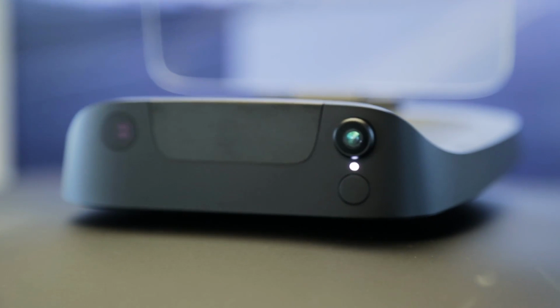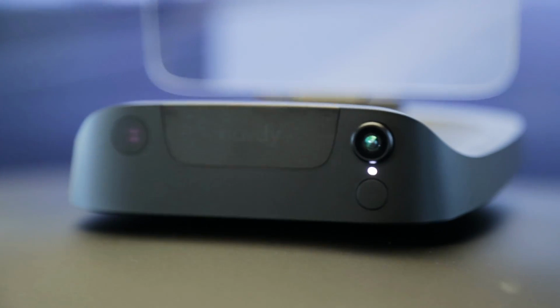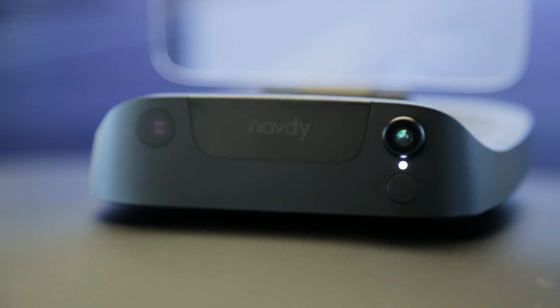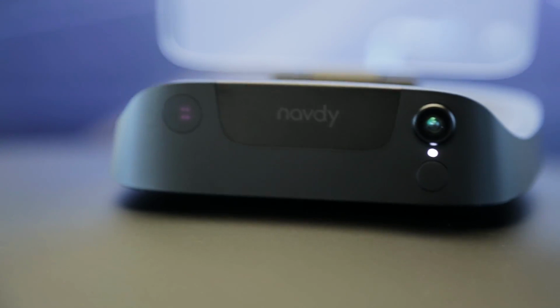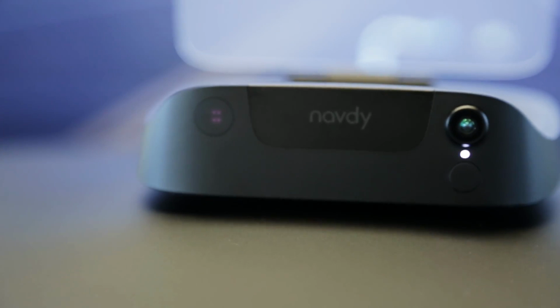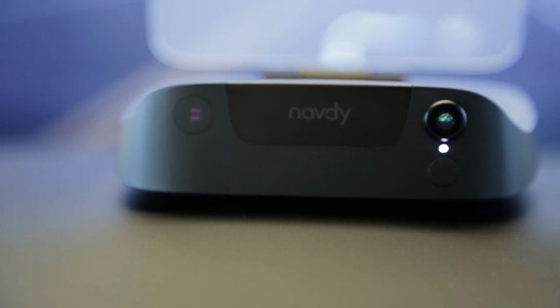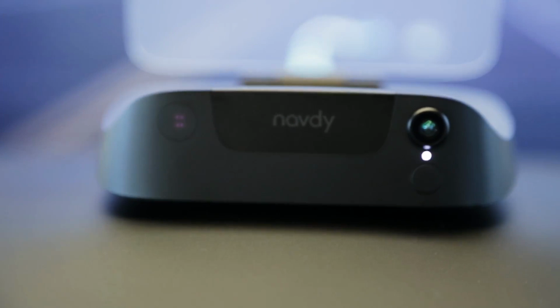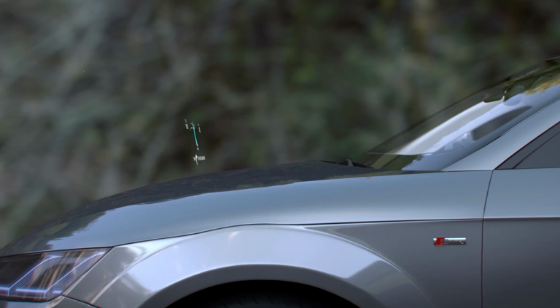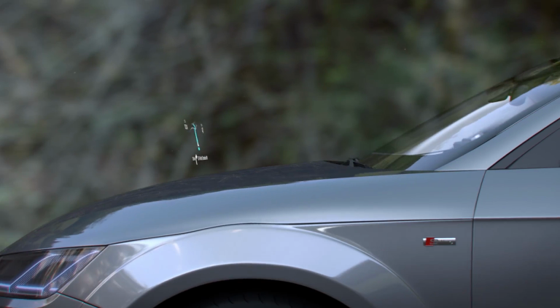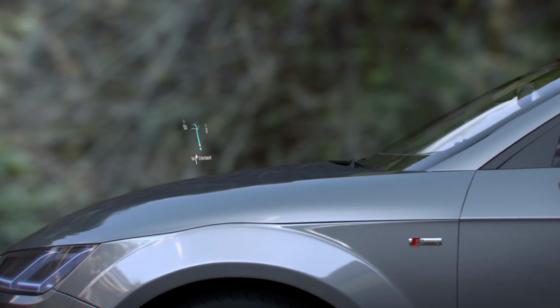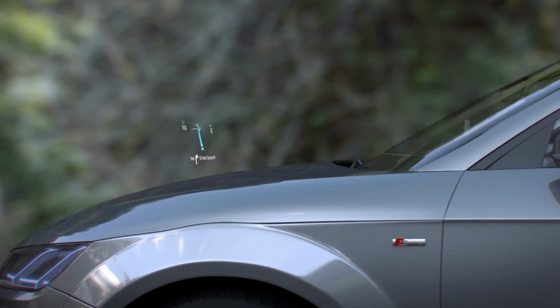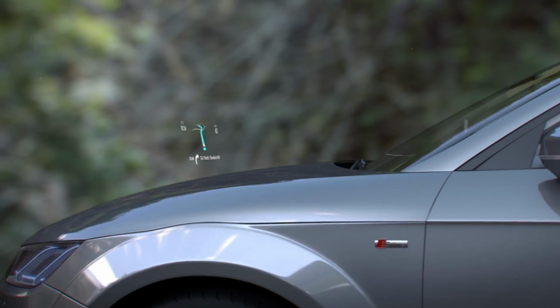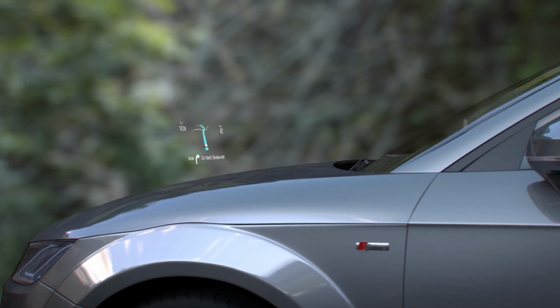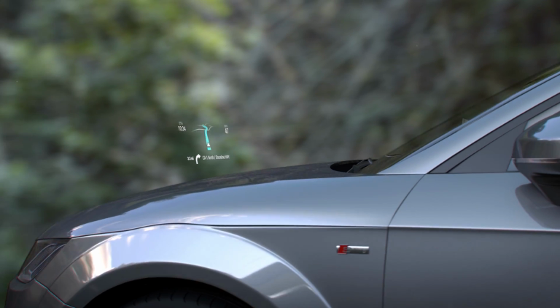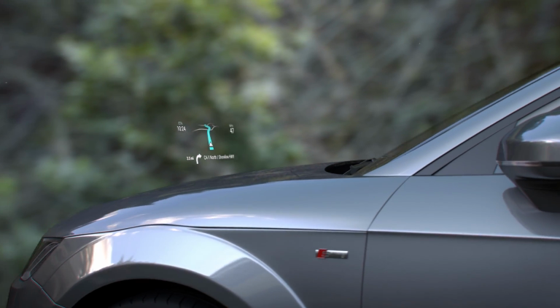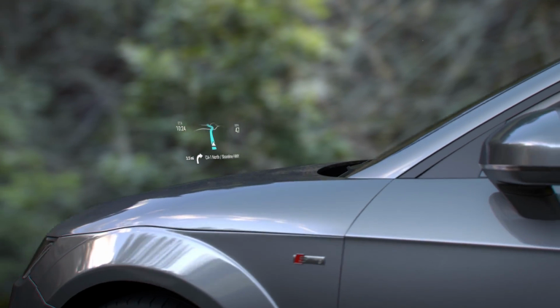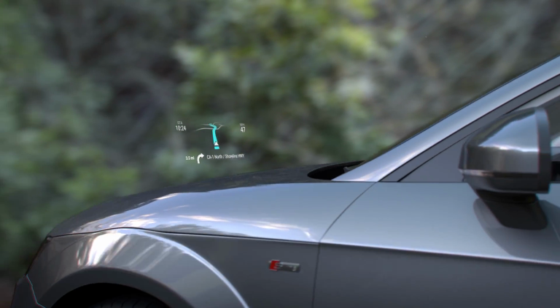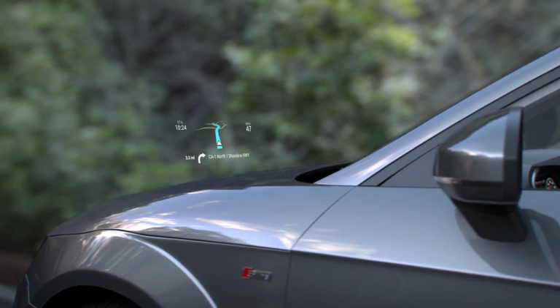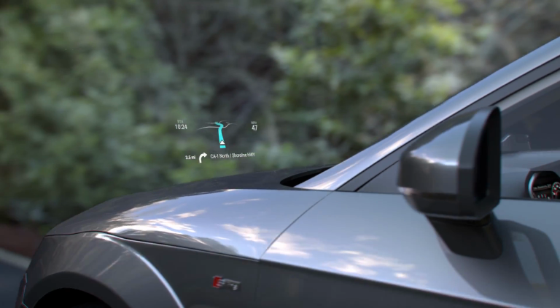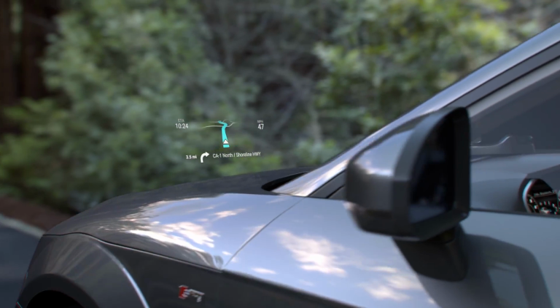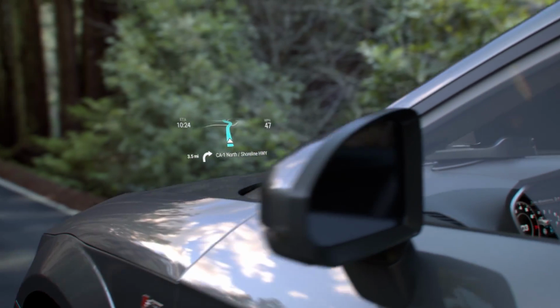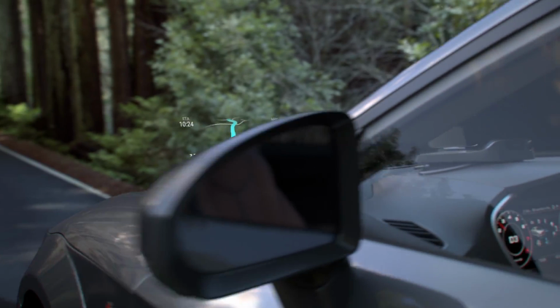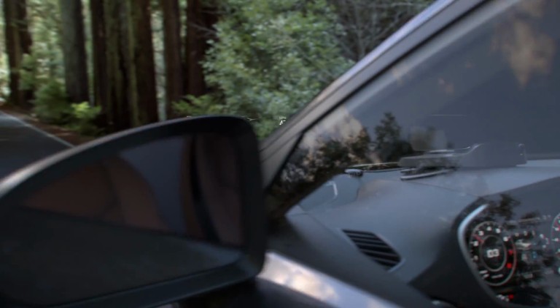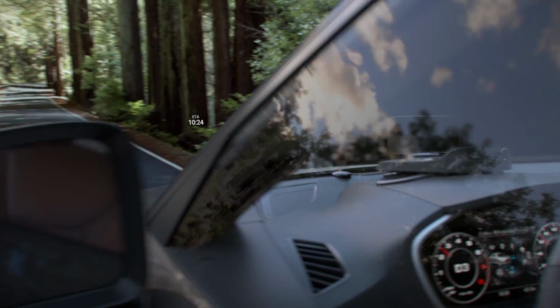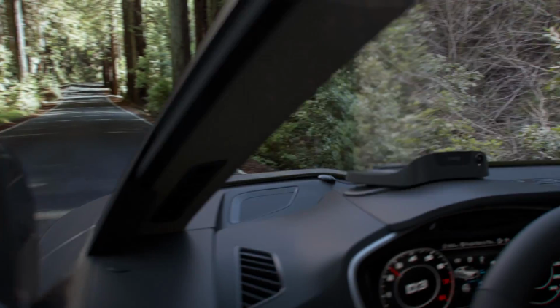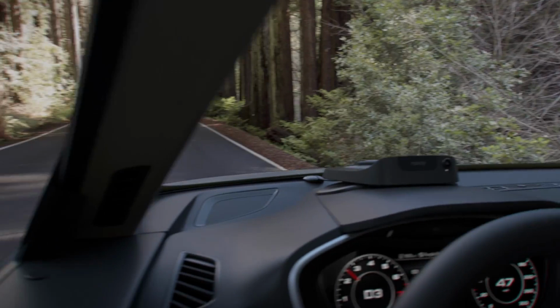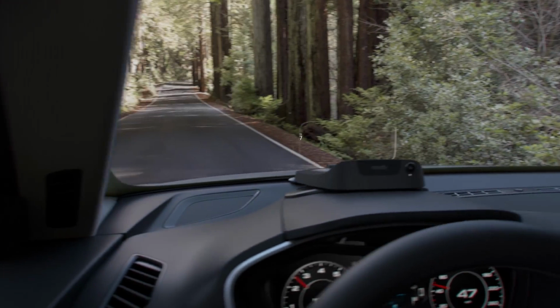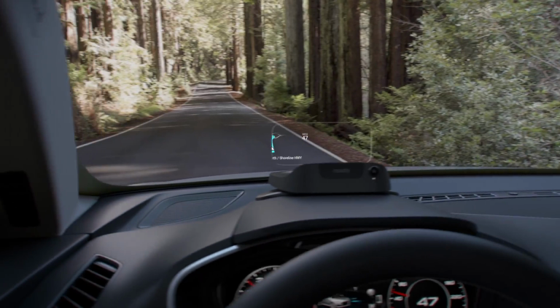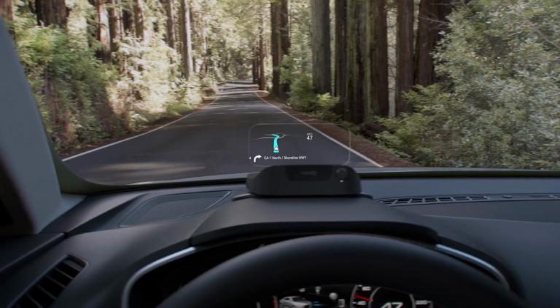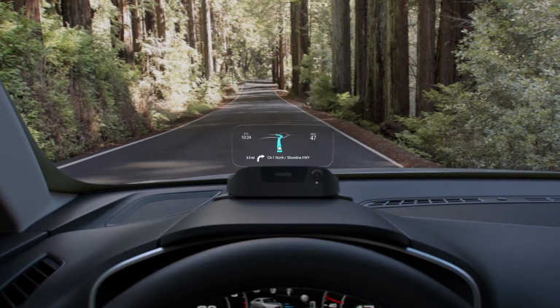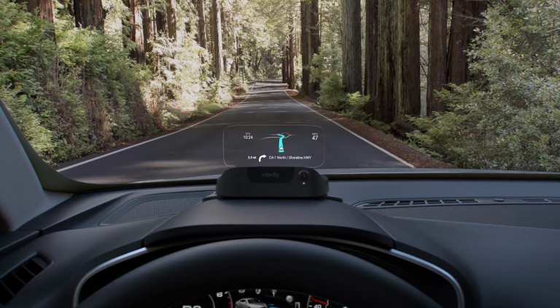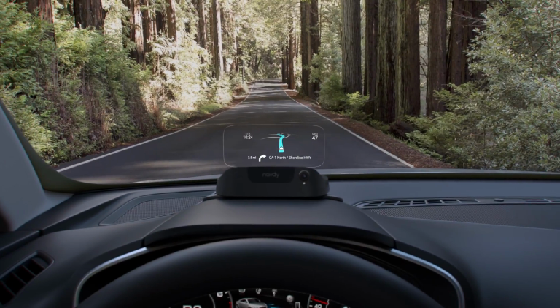Navdi looks like something ripped right out of a fighter jet. It uses a bunch of optical trickery to project your GPS routes, your incoming texts, and other notifications onto a transparent surface in front of your windshield, allowing you to keep your eyes on the road ahead.